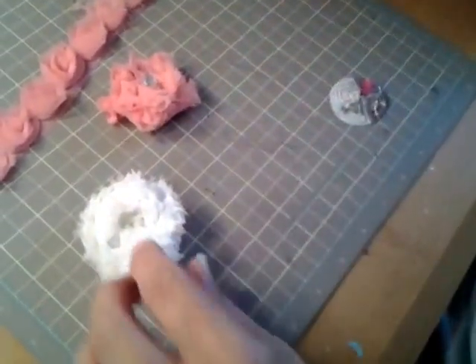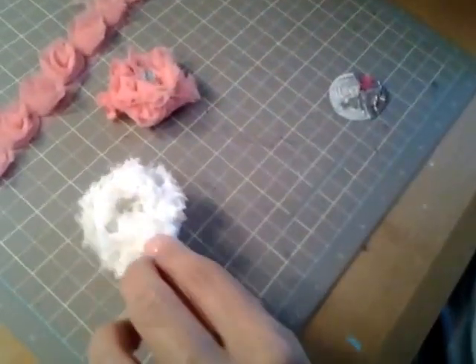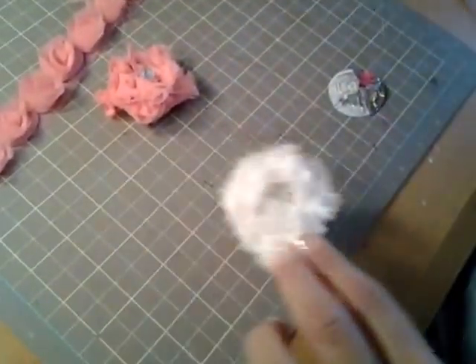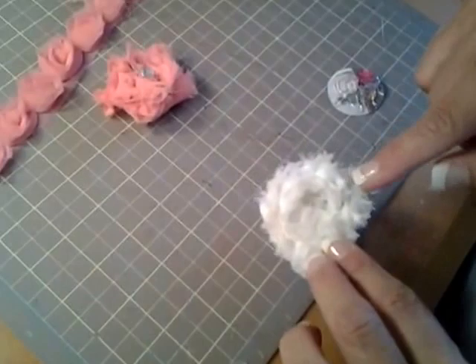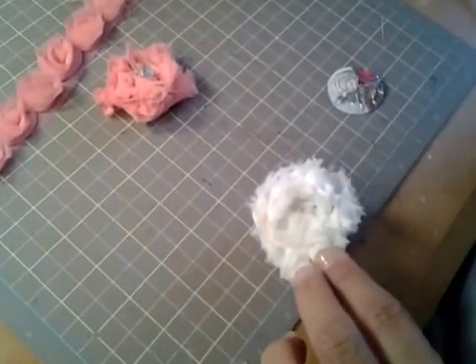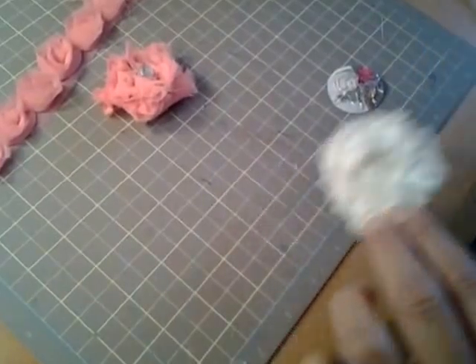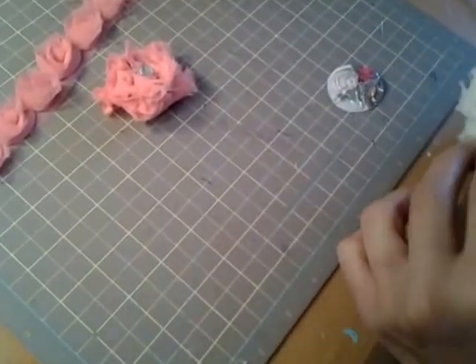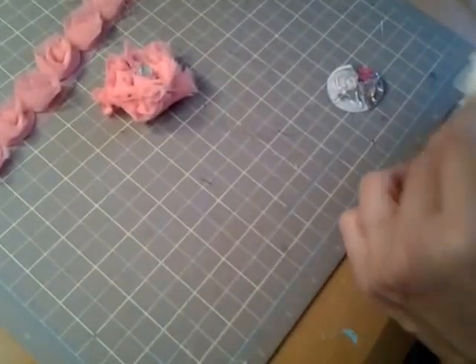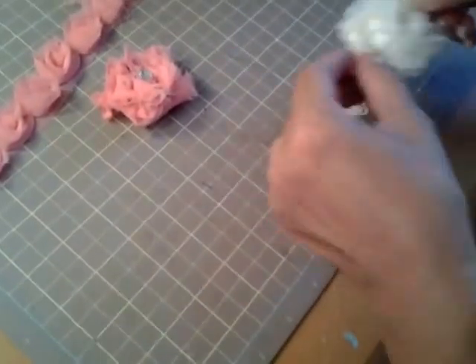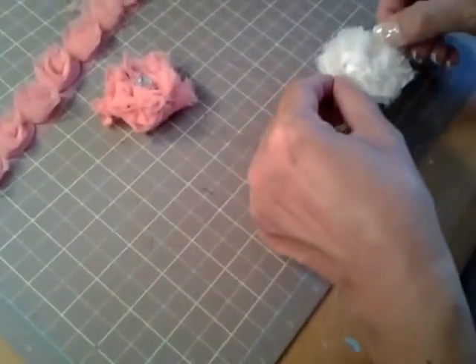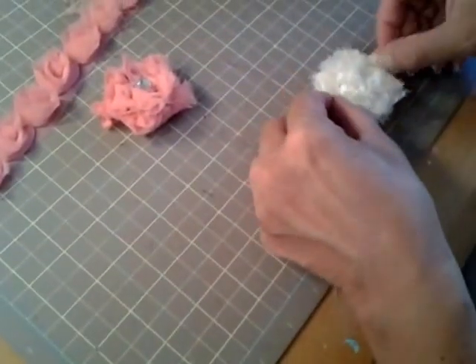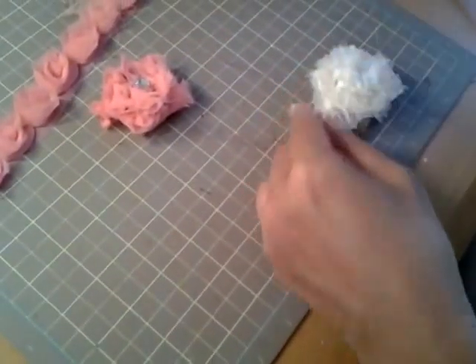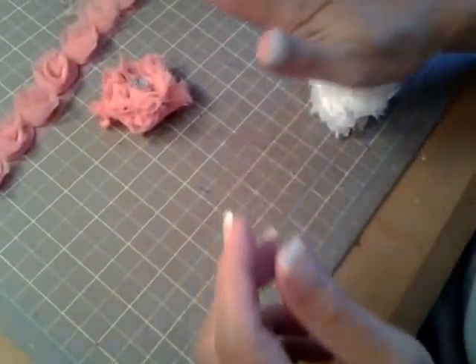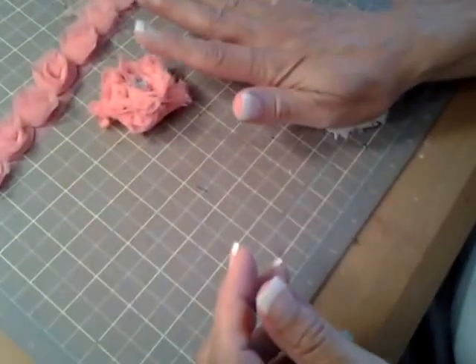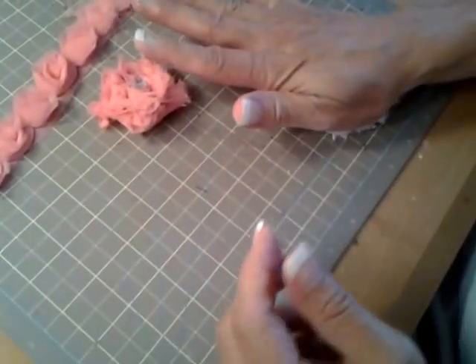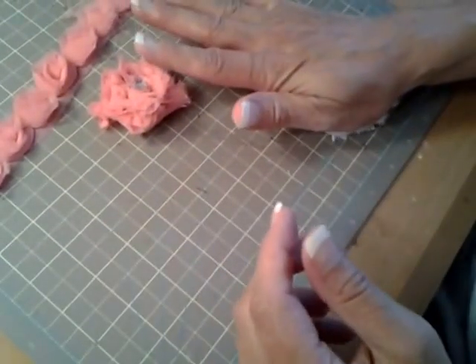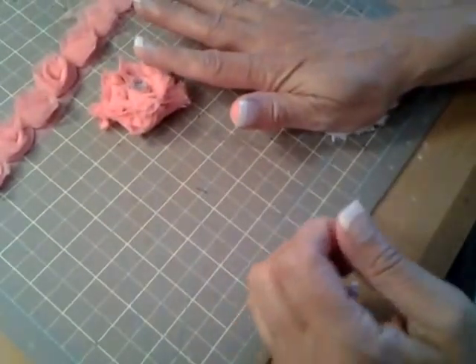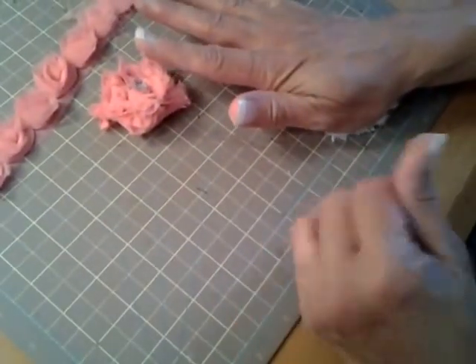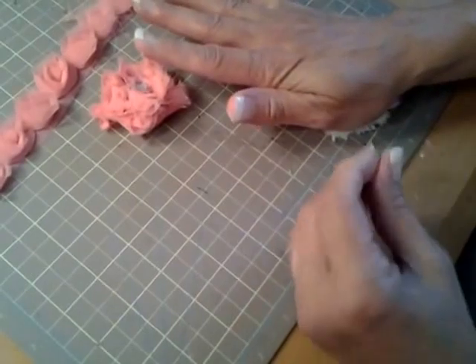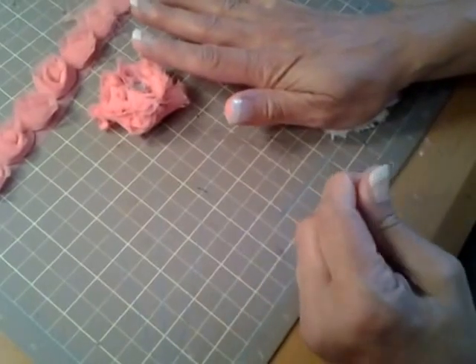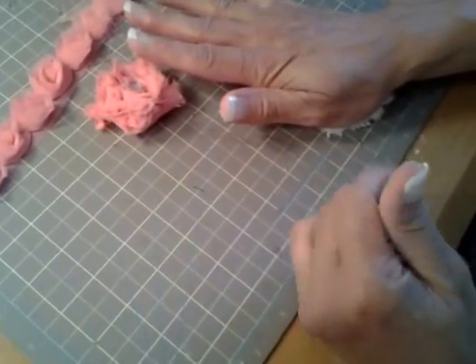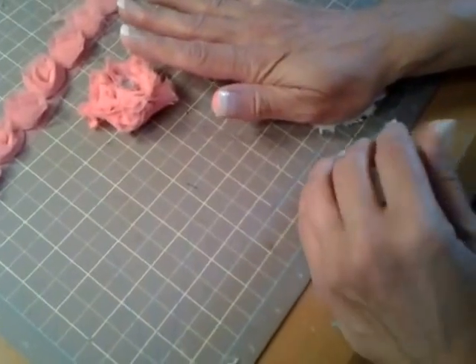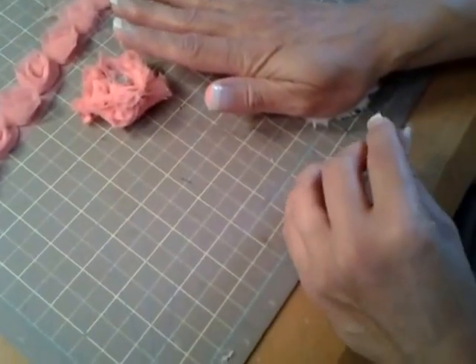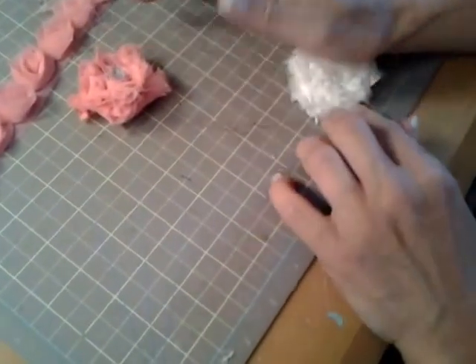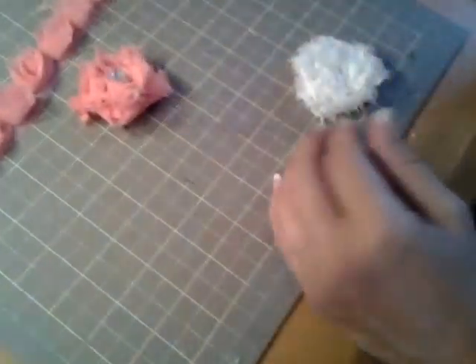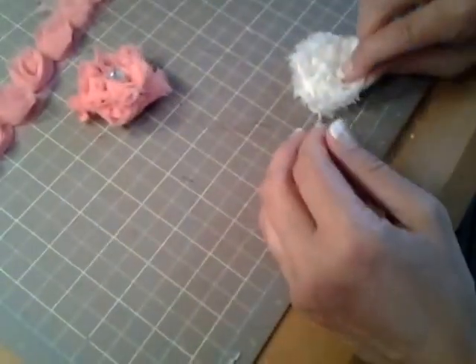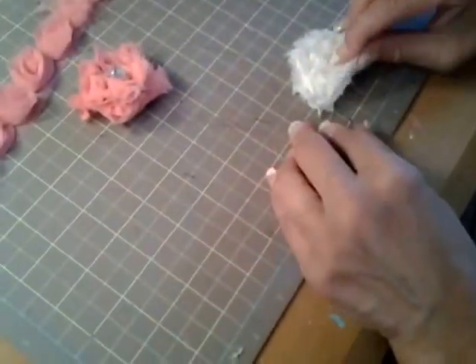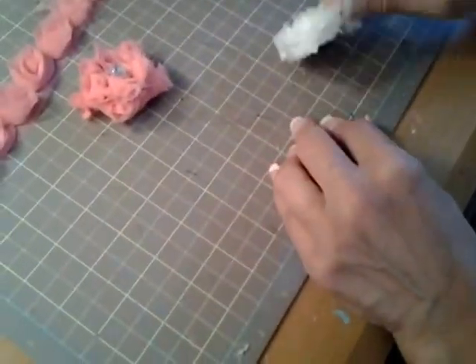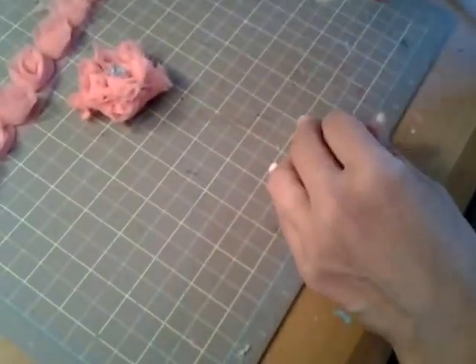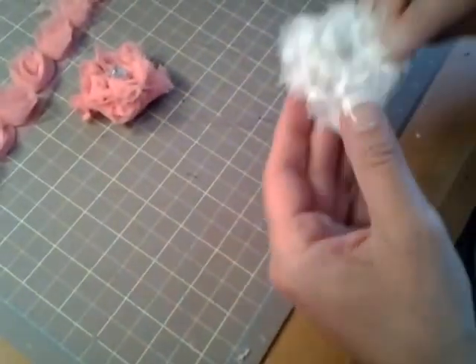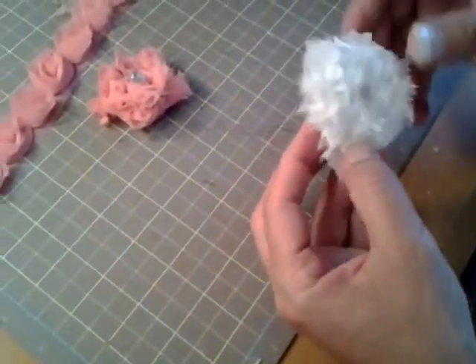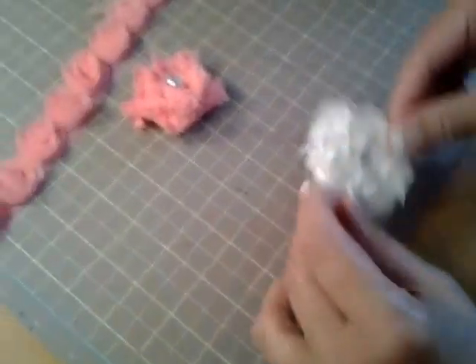Put a bunch of glue on it. And then take — remember your bottom — smash it down with your hand, kind of make it flat. Hold it down for a few seconds.